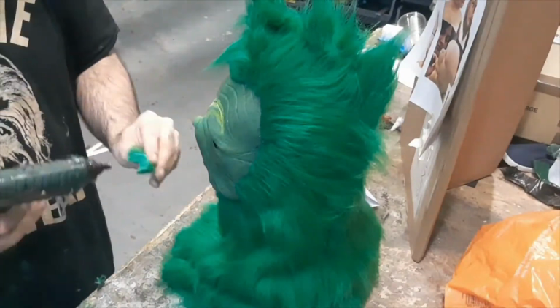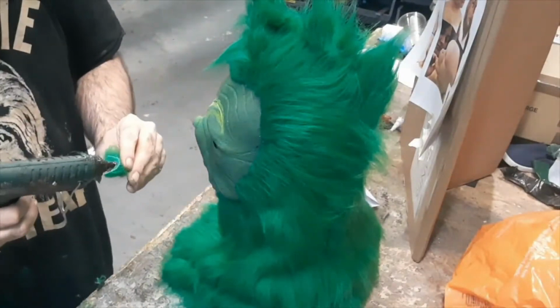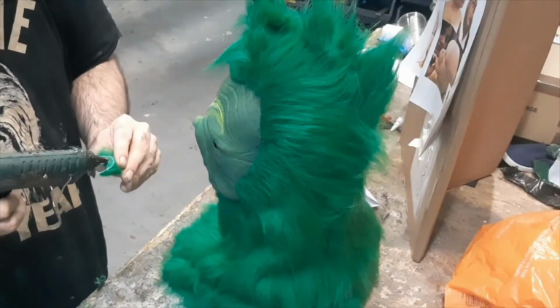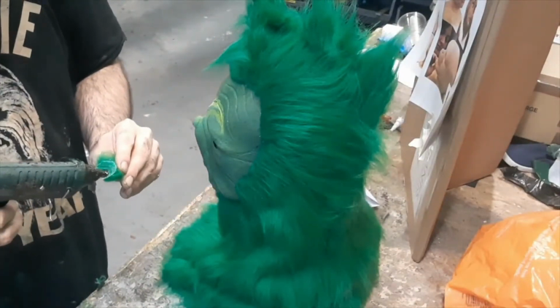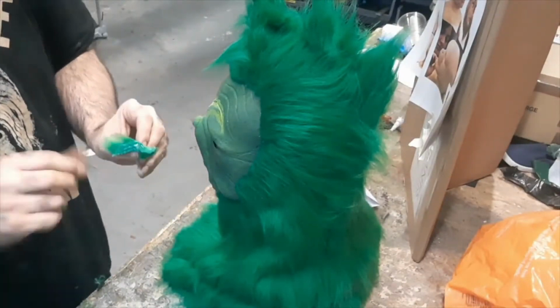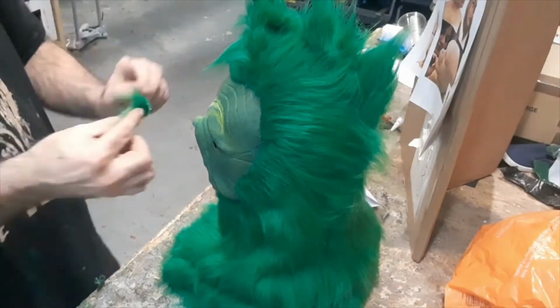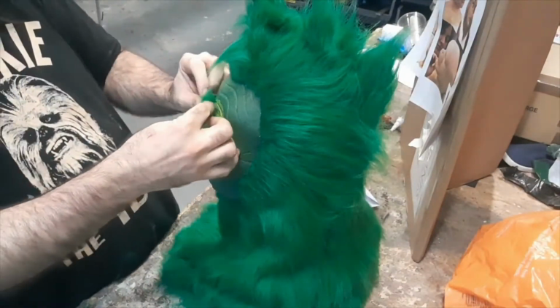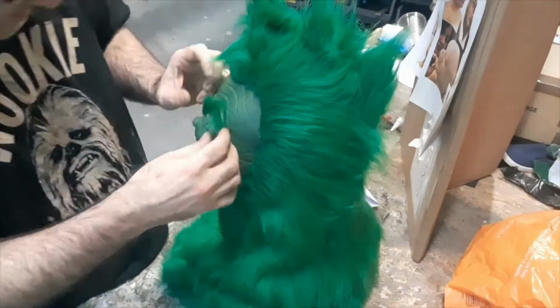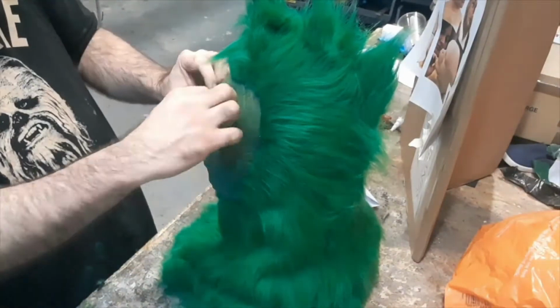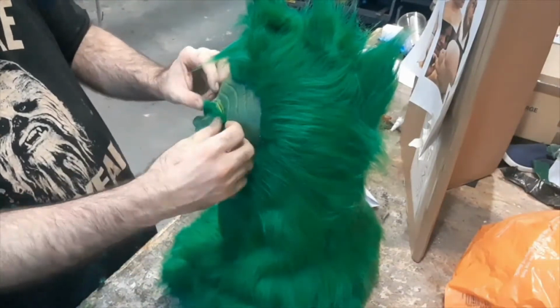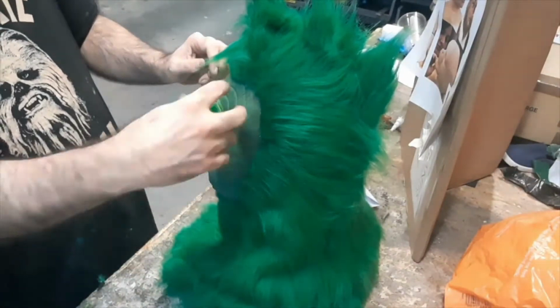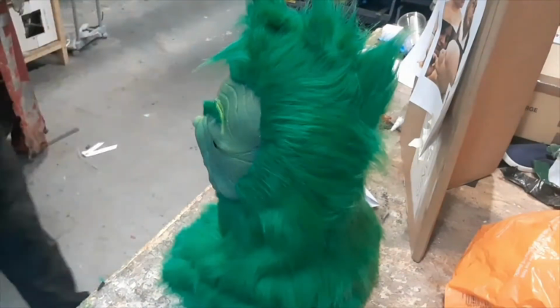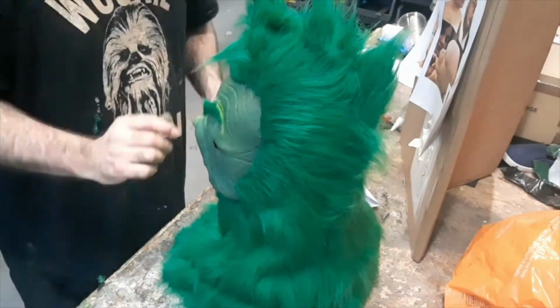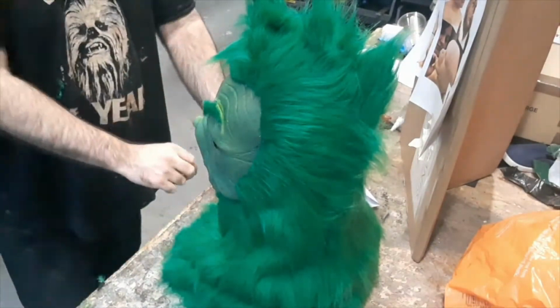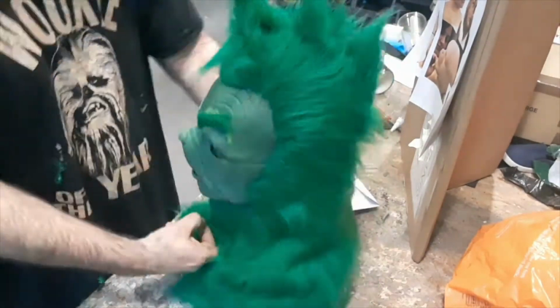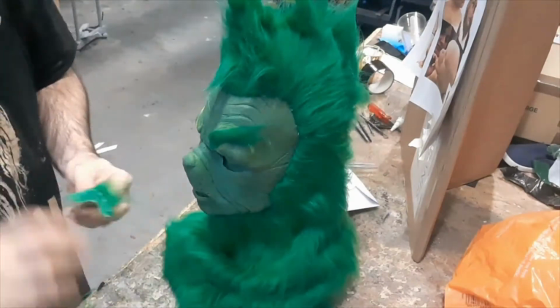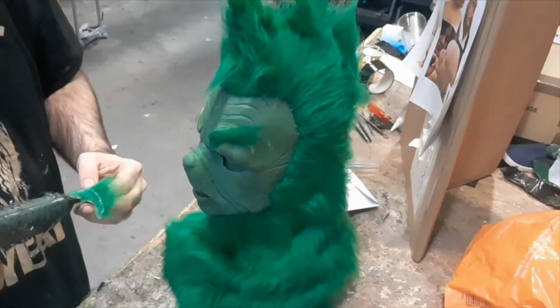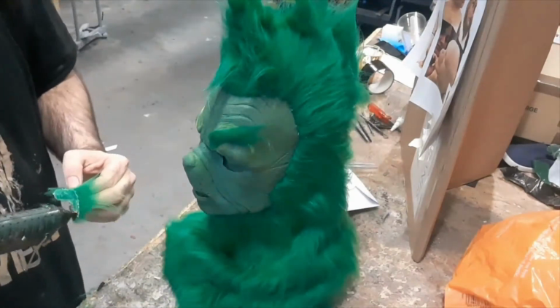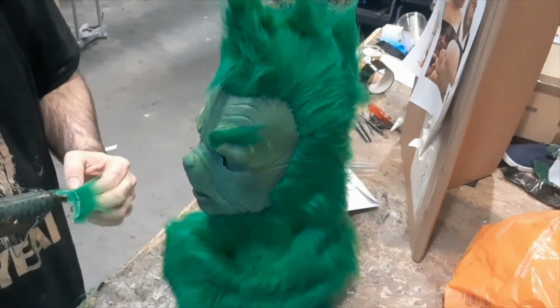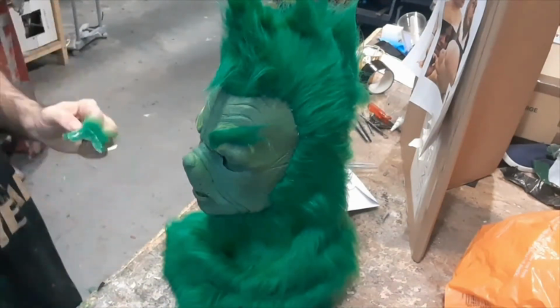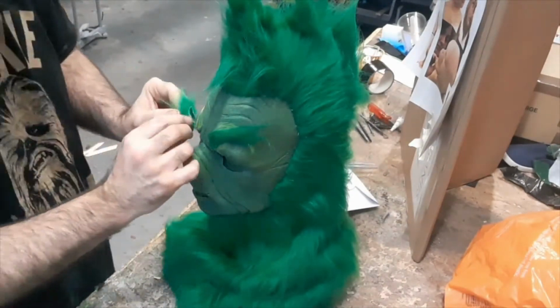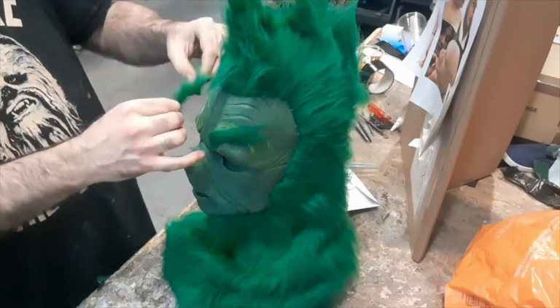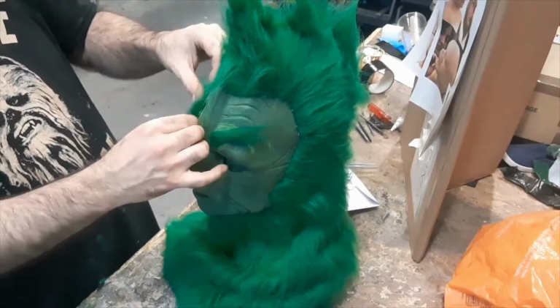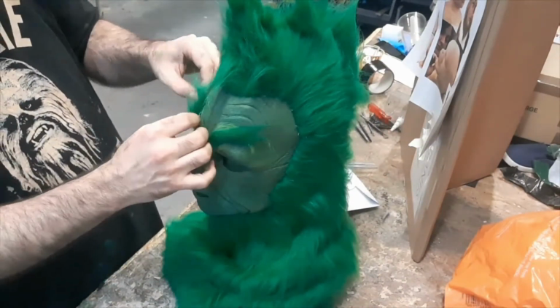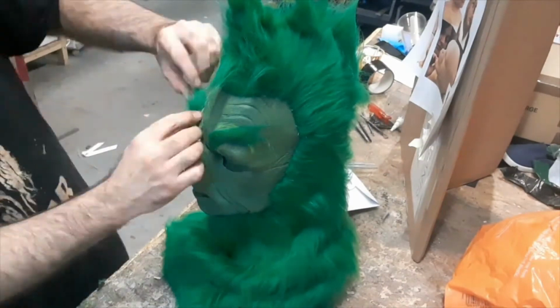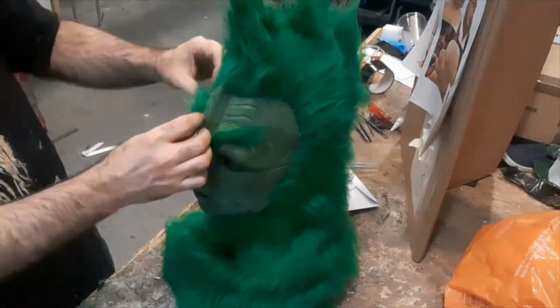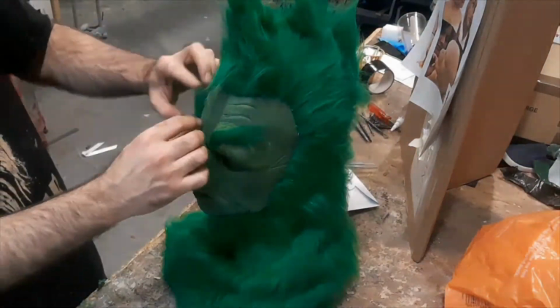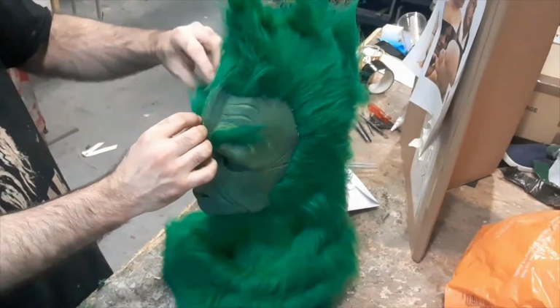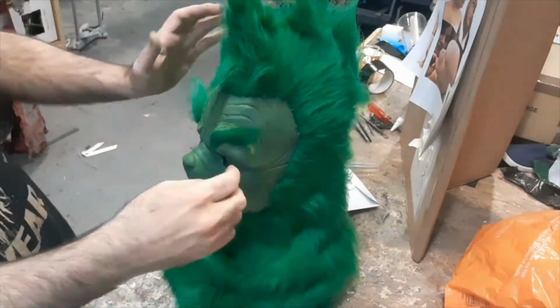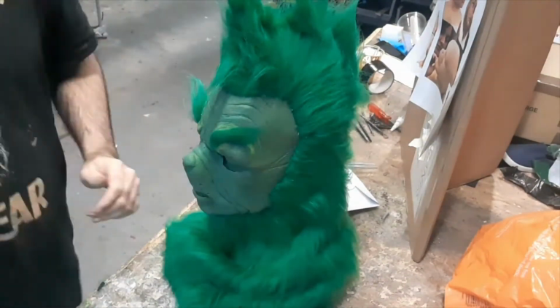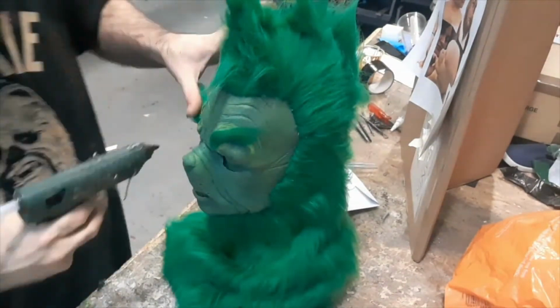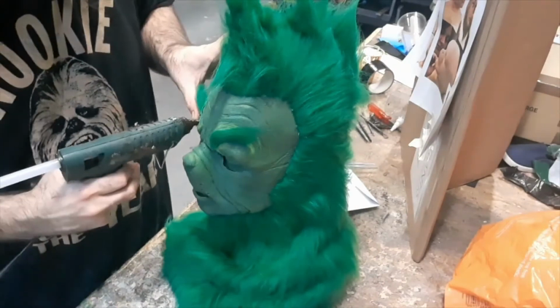We trace around the paper with some soft pastel and then cut to the inside of it. It's an easy way to make sure we get the right shape without destroying anything or using too fine and hard a pen.